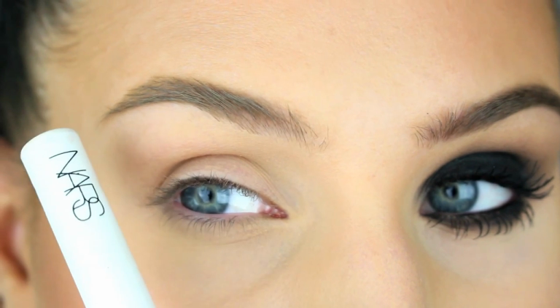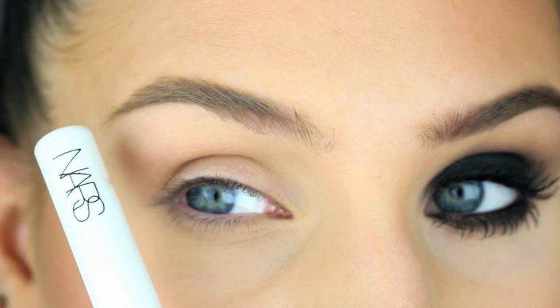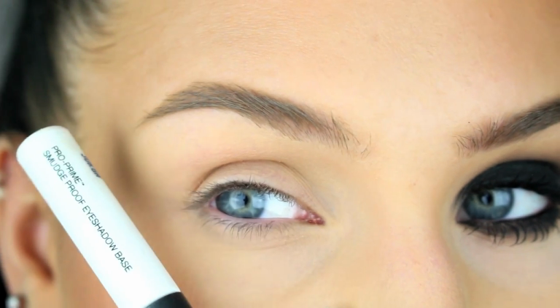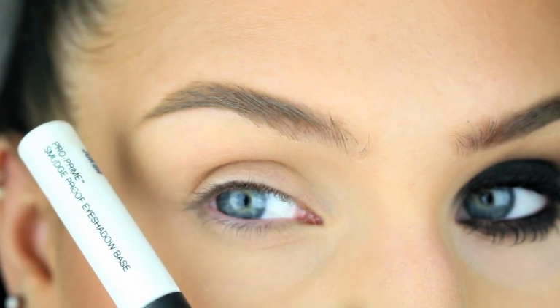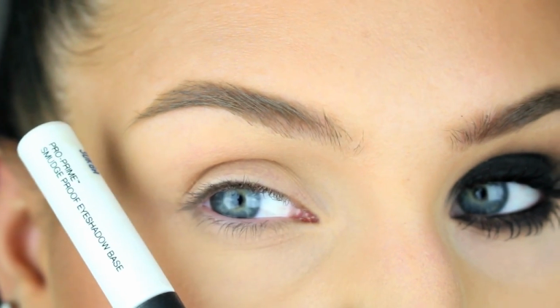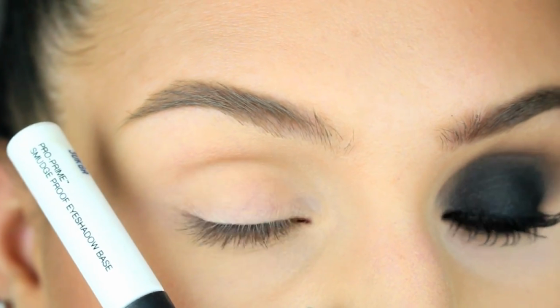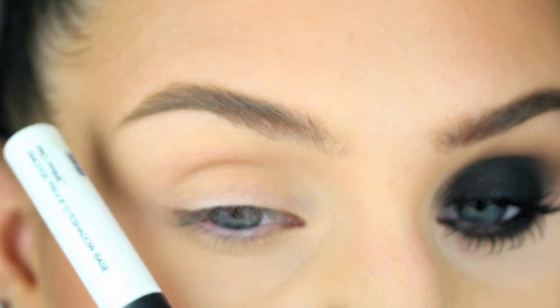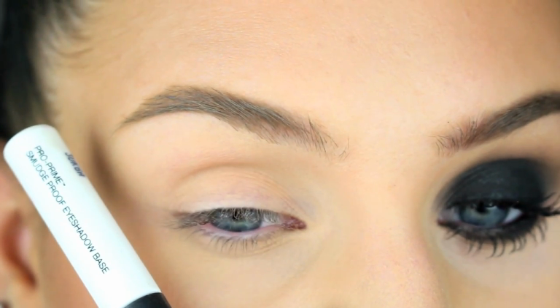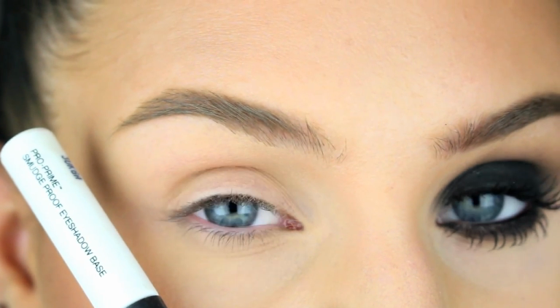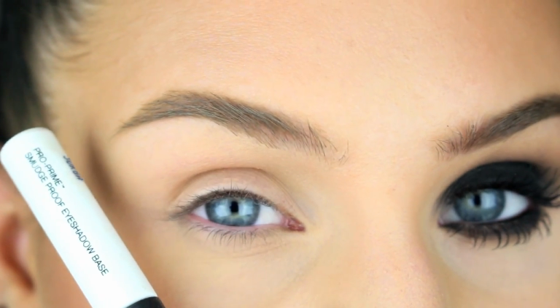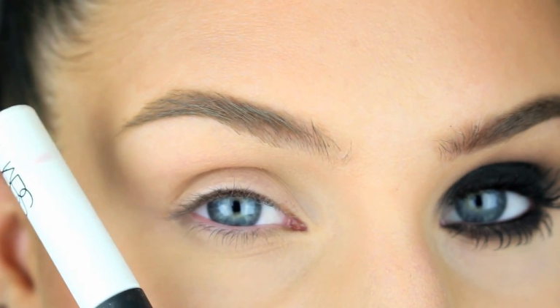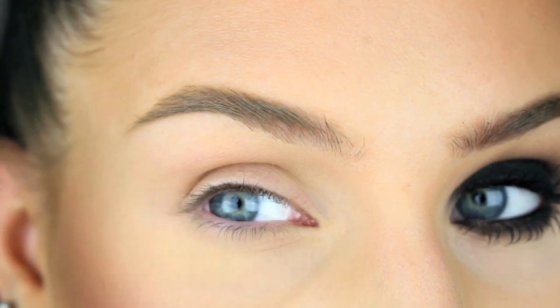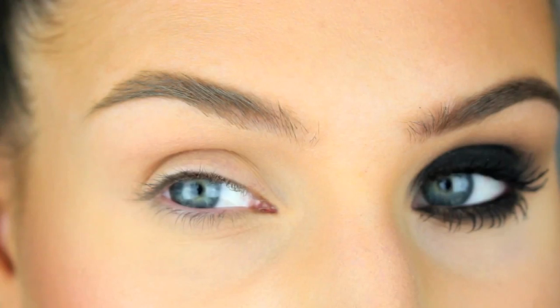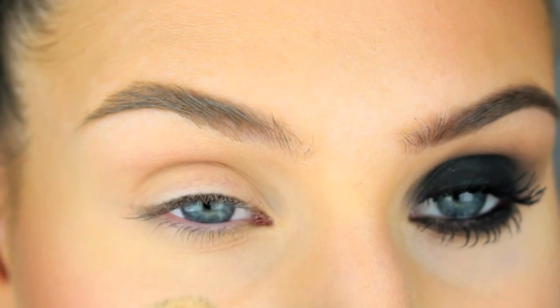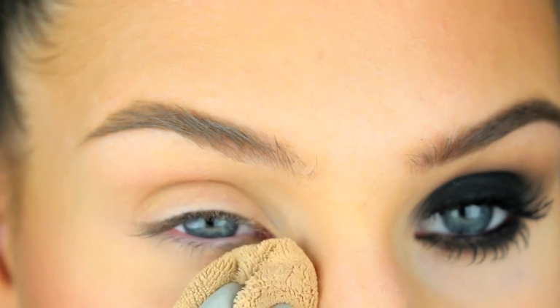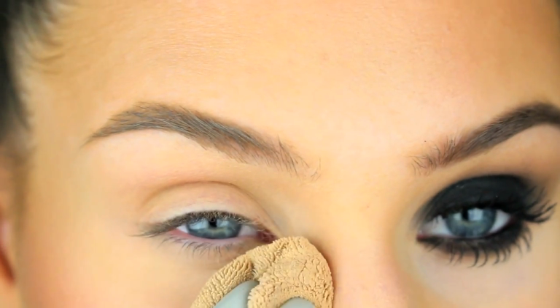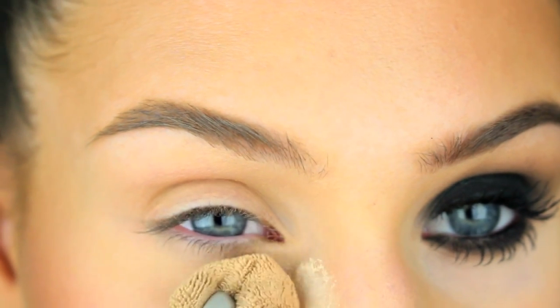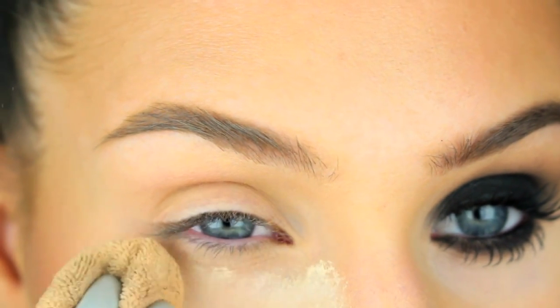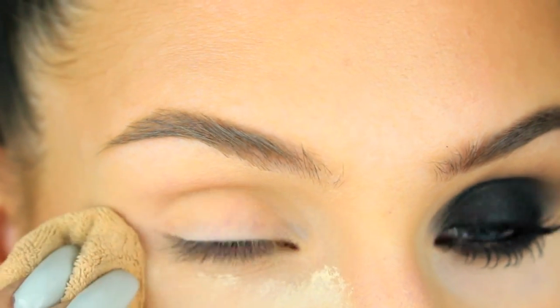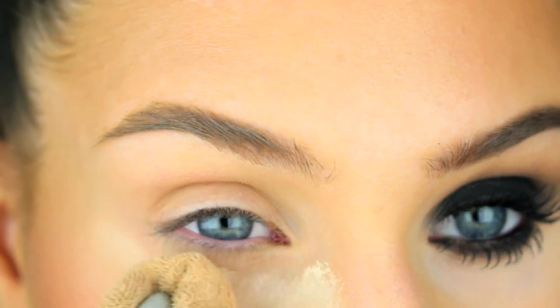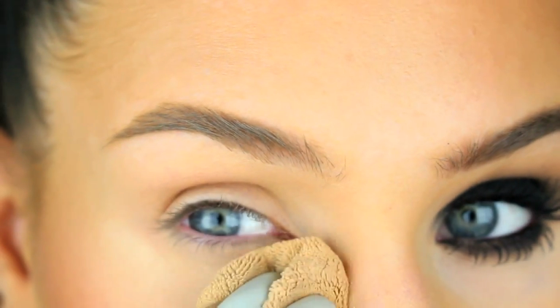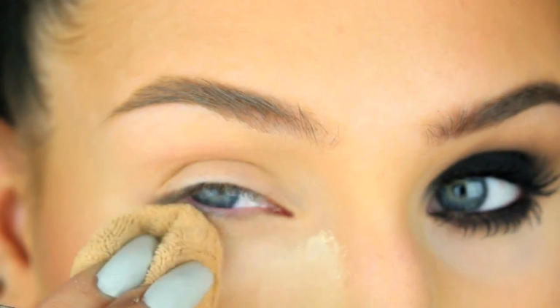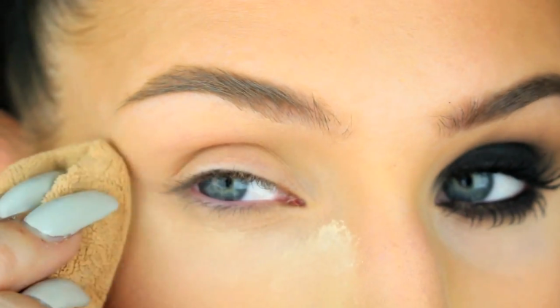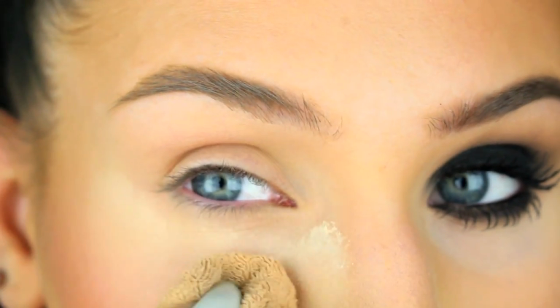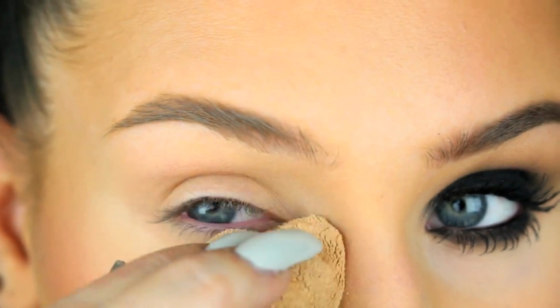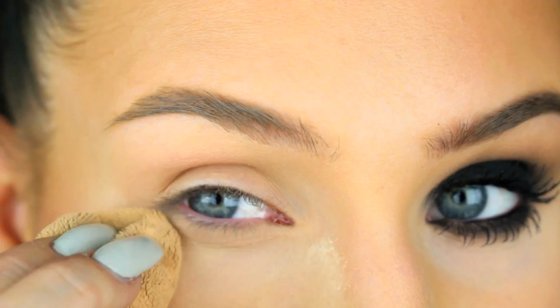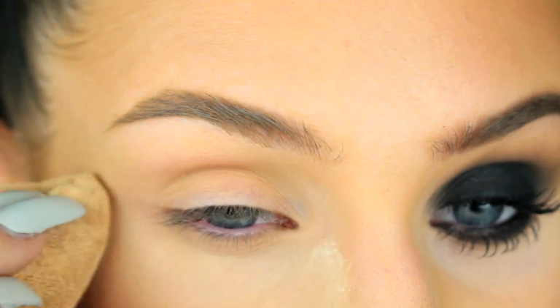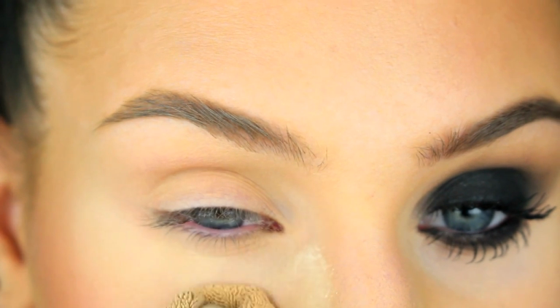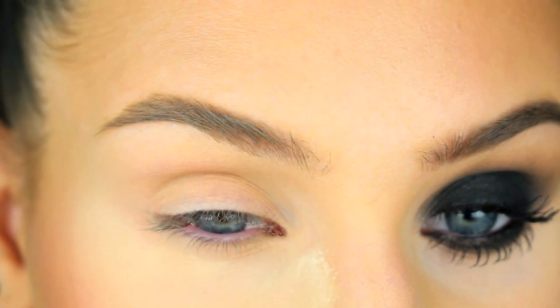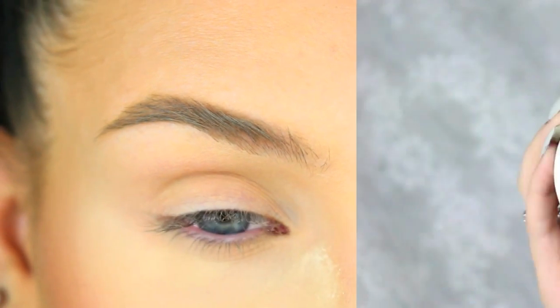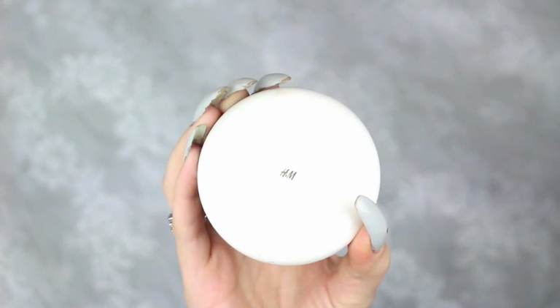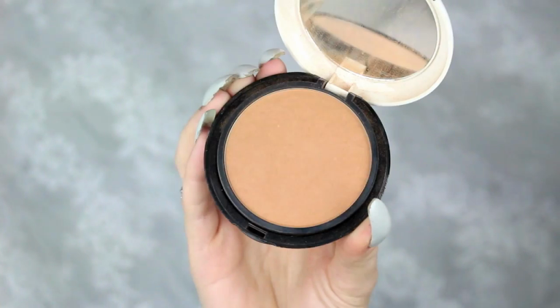First thing you want to do if you have oily lids is to apply an eyeshadow primer to prevent the eyeshadows from creasing. I'm going to skip this step, but I am going to apply a thicker layer of loose powder under my eyes to catch the fallout from the eyeshadows since I've already done my base.